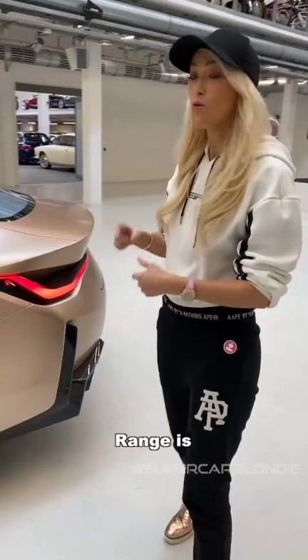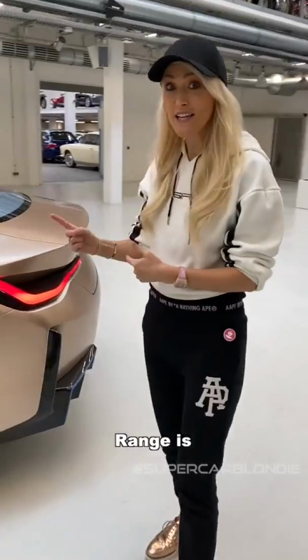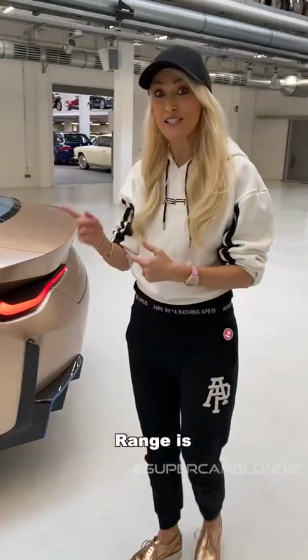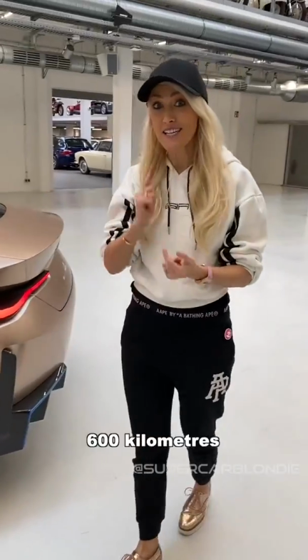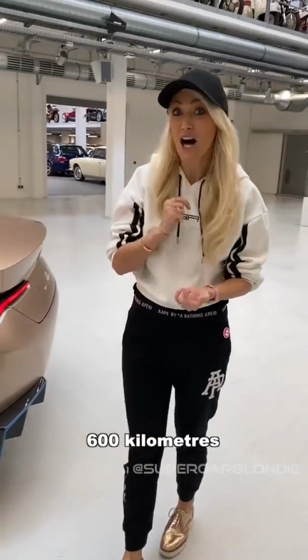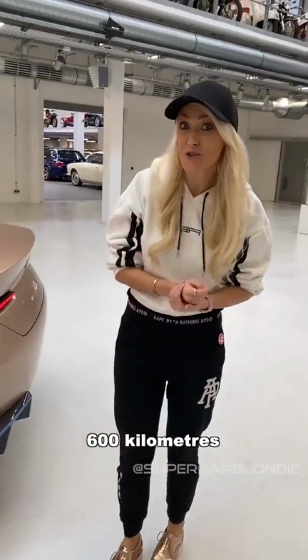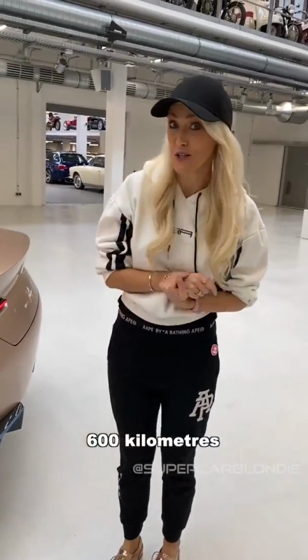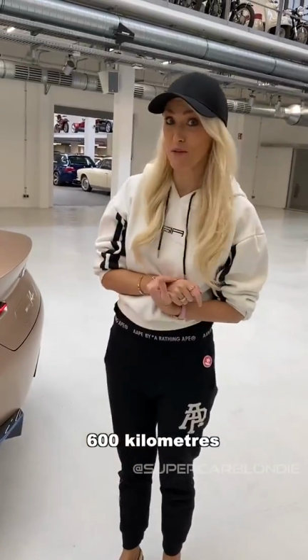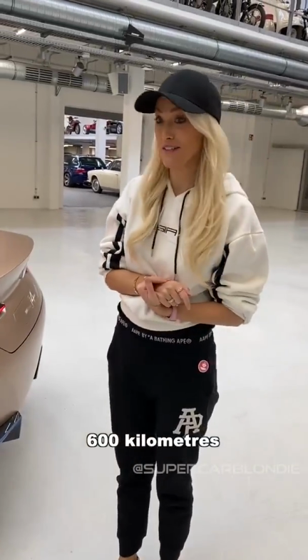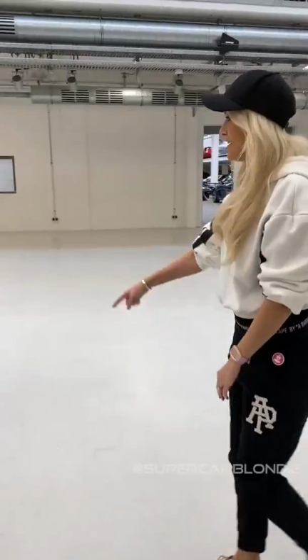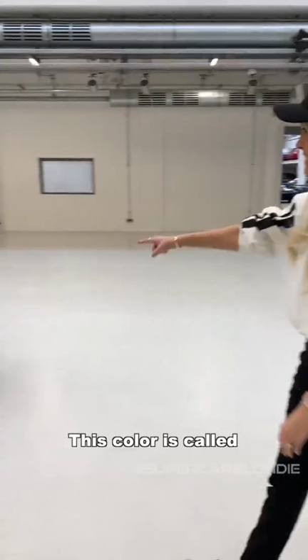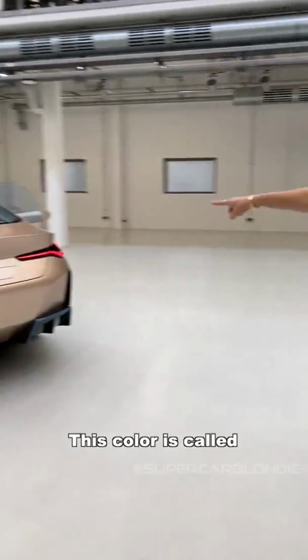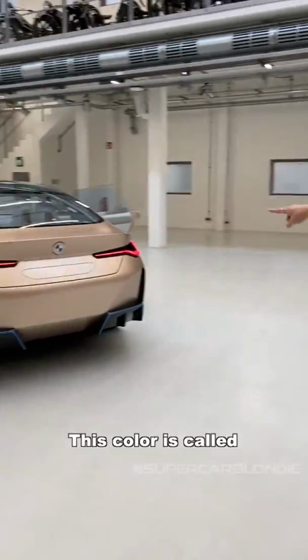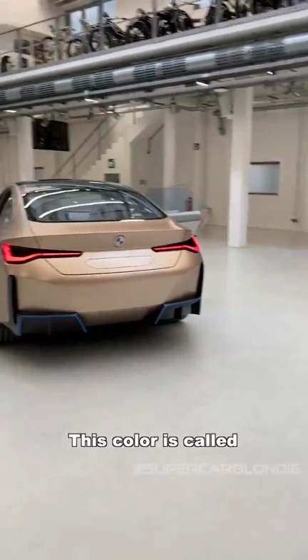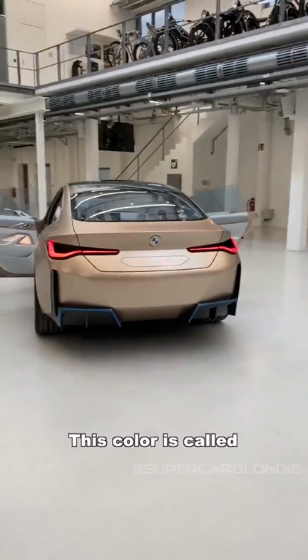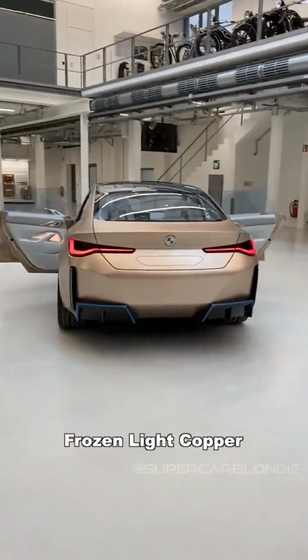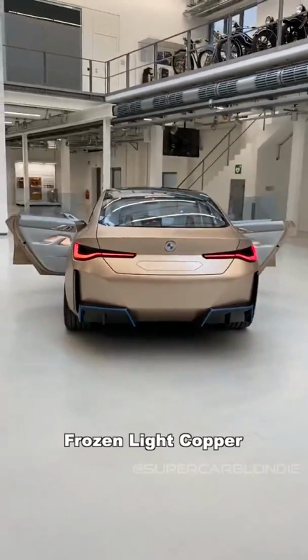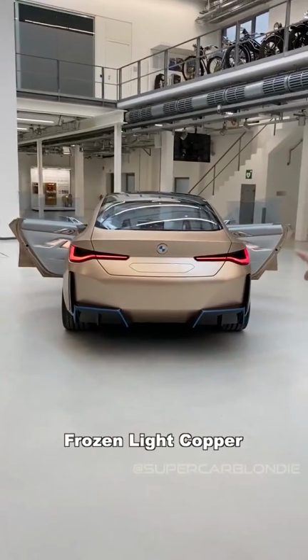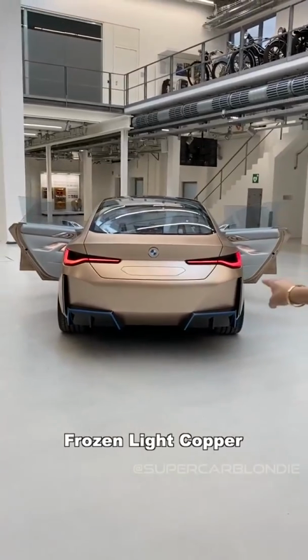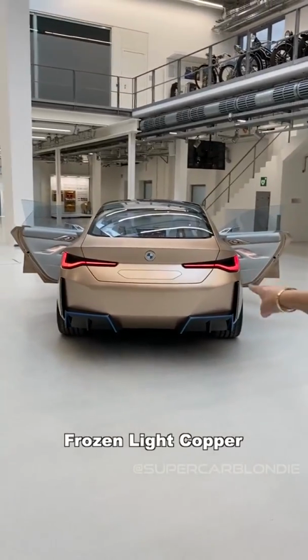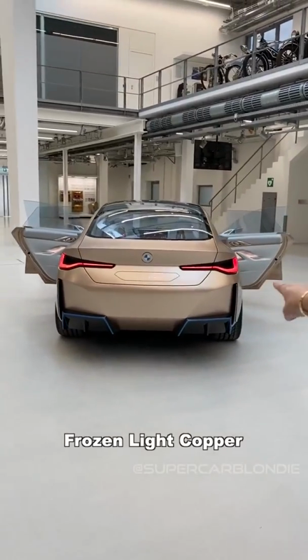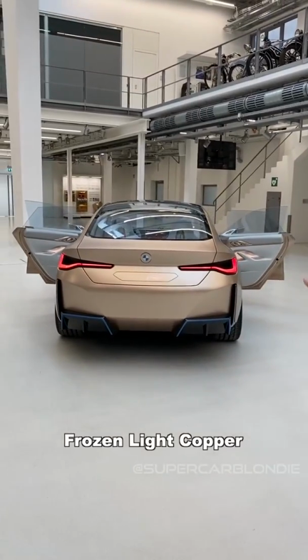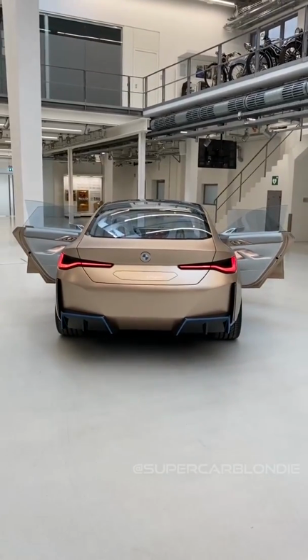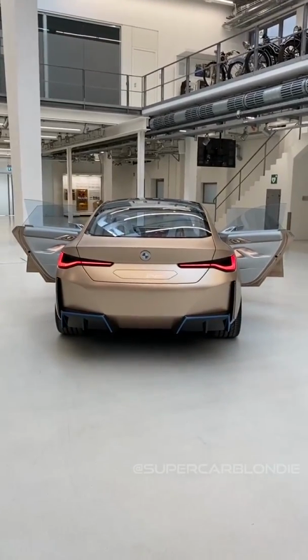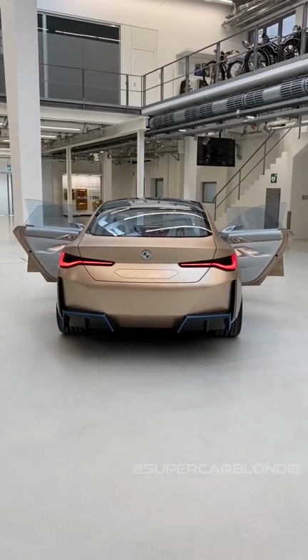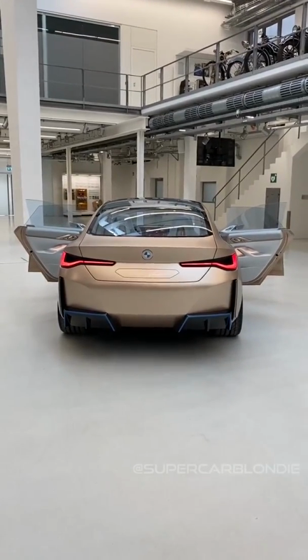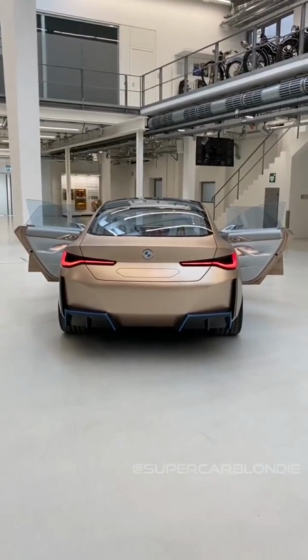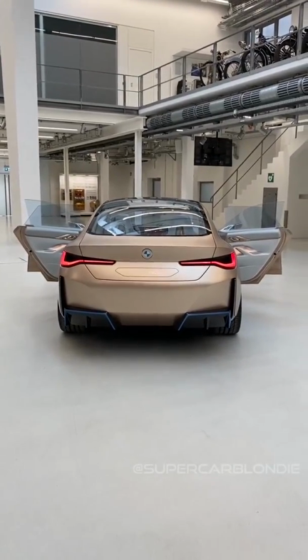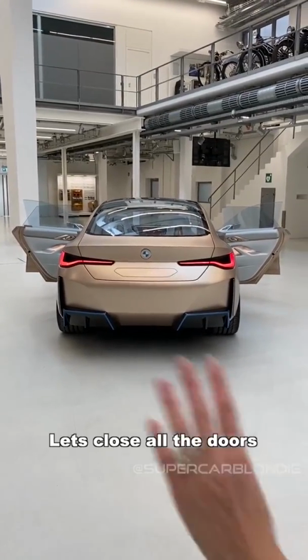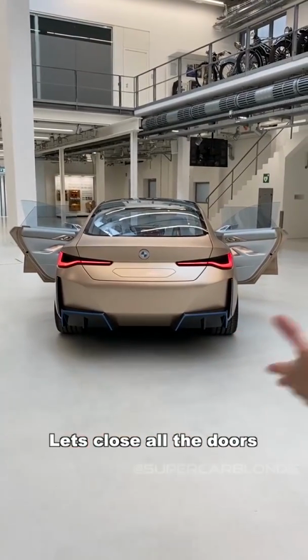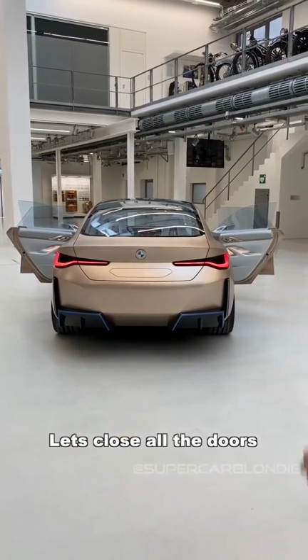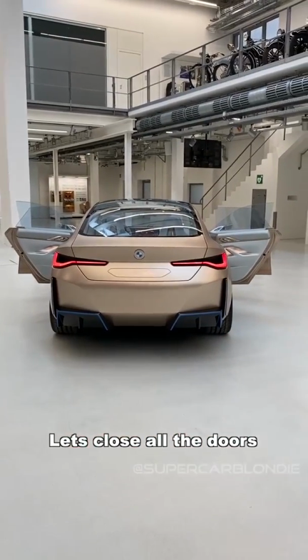Range is 600 kilometers. This color is frozen light copper — looks pretty cool, doesn't it? Let's close all the doors.